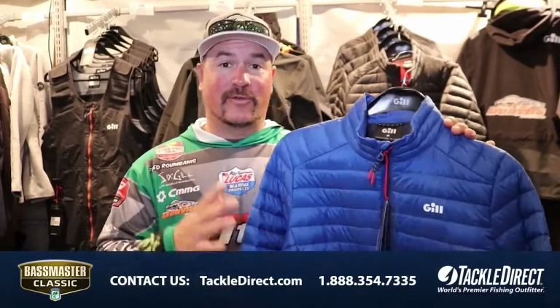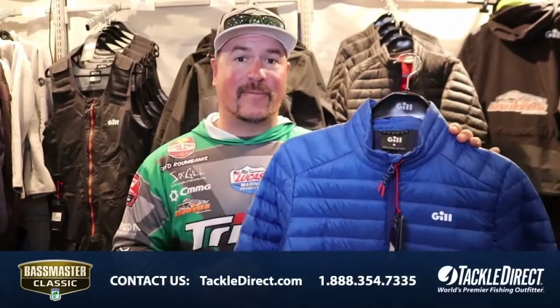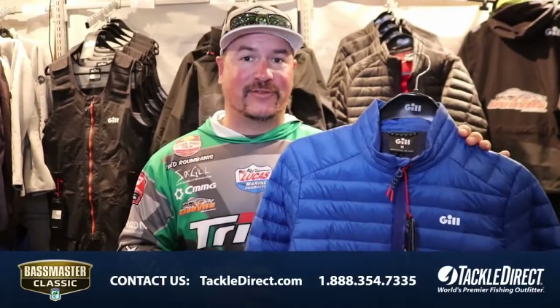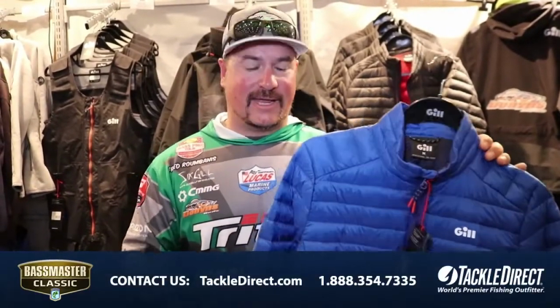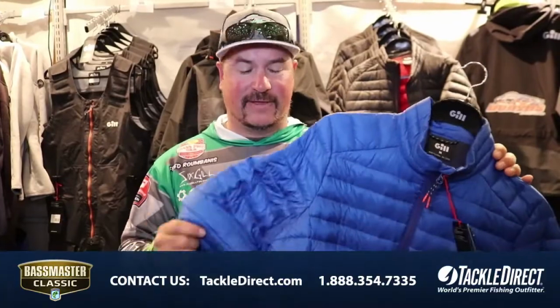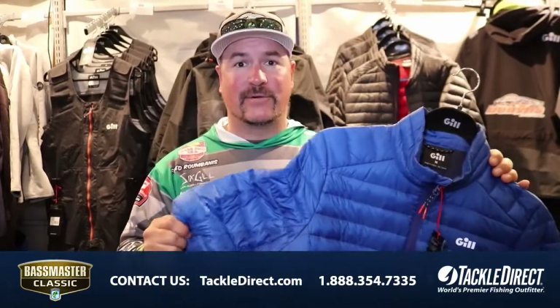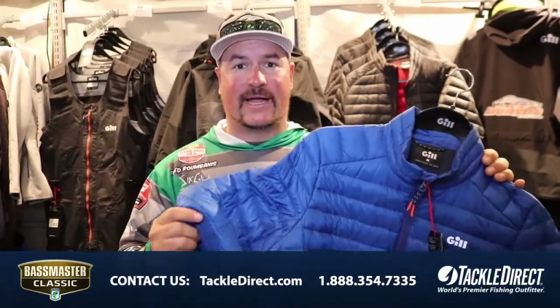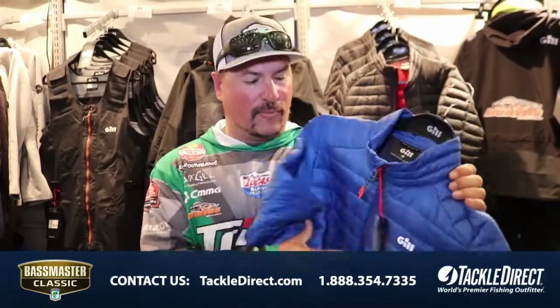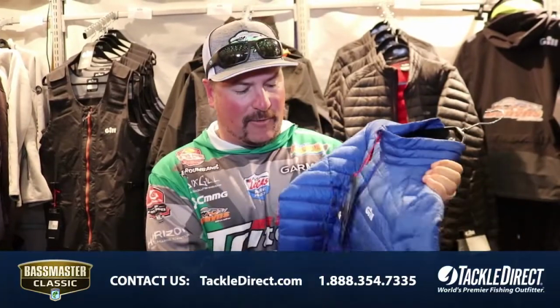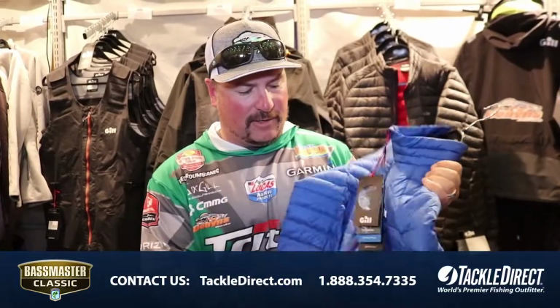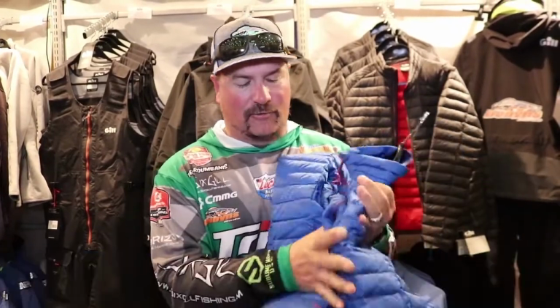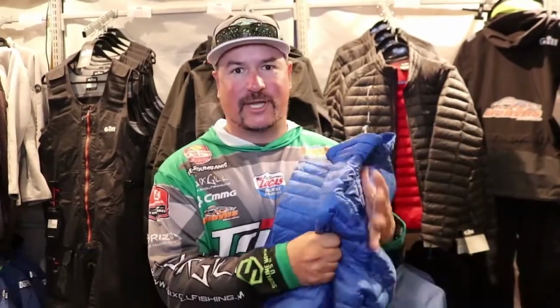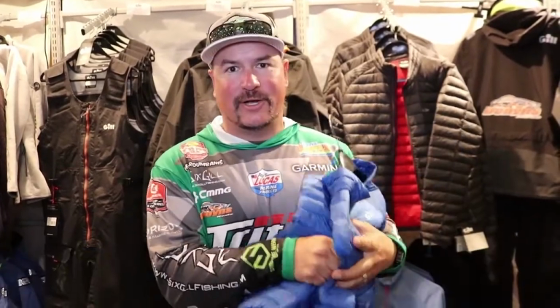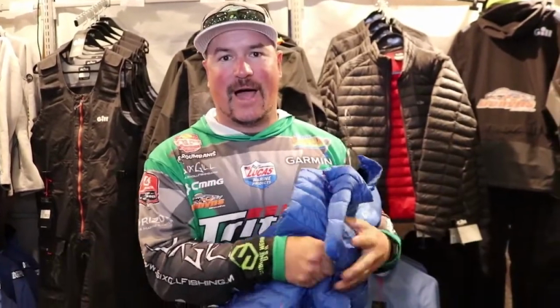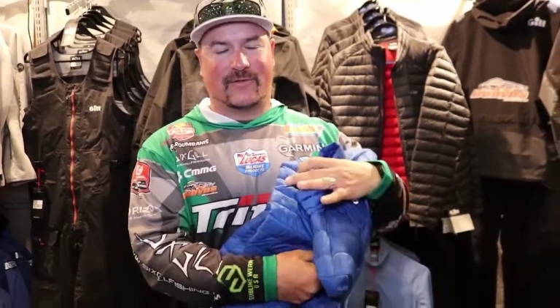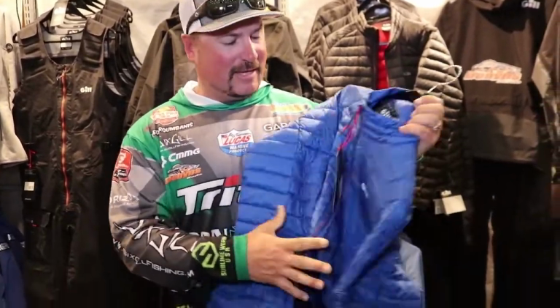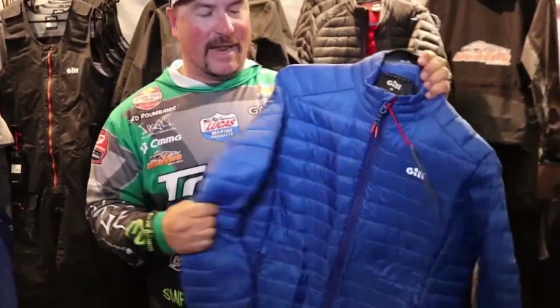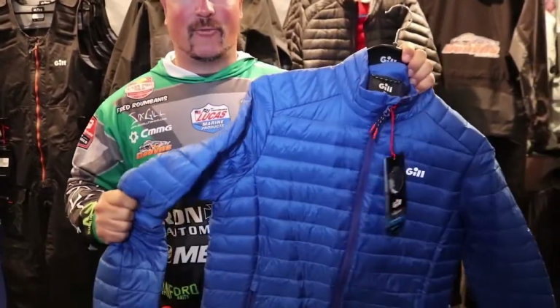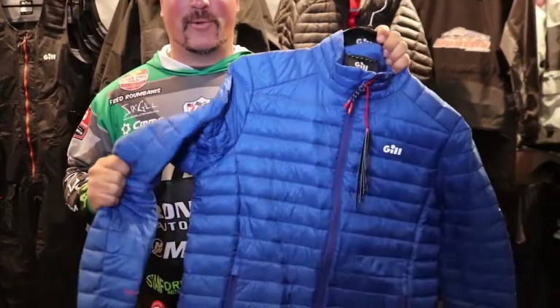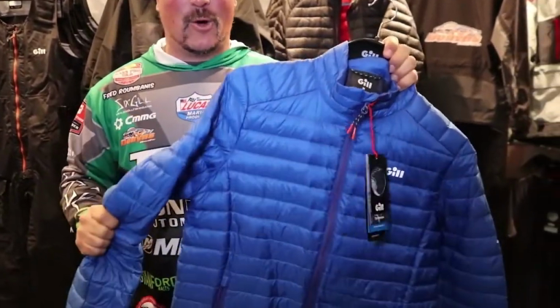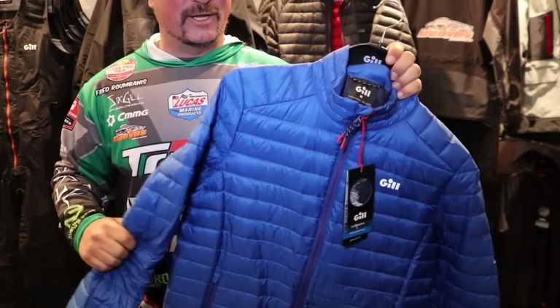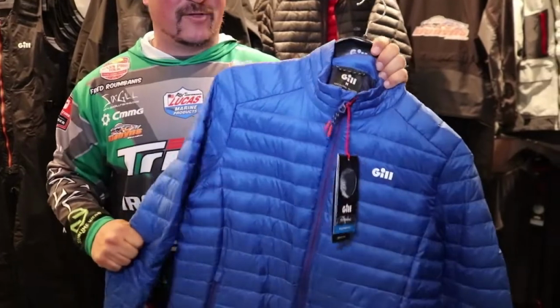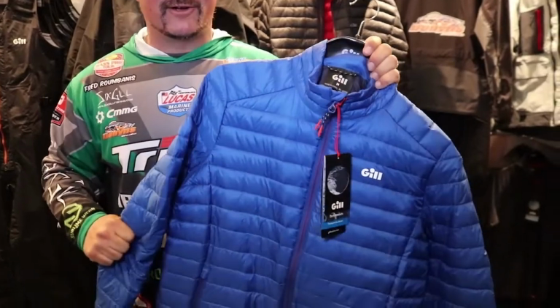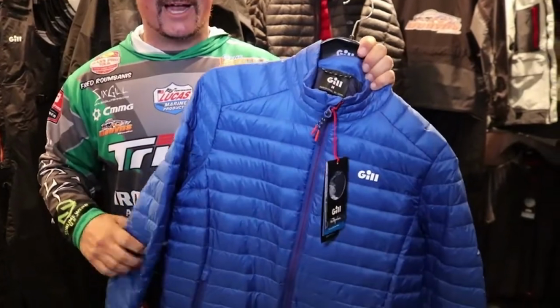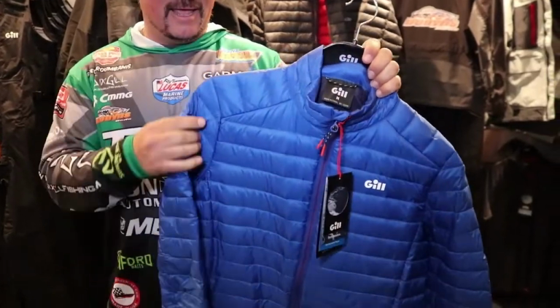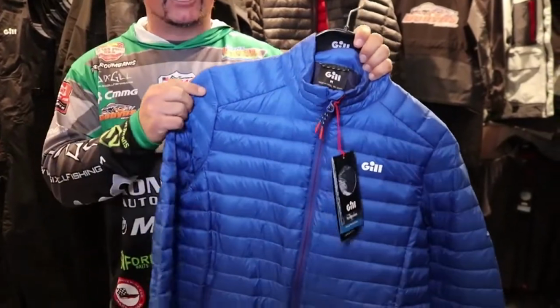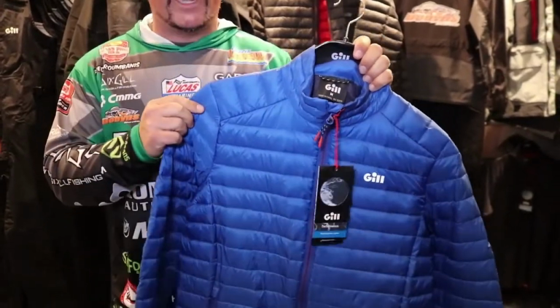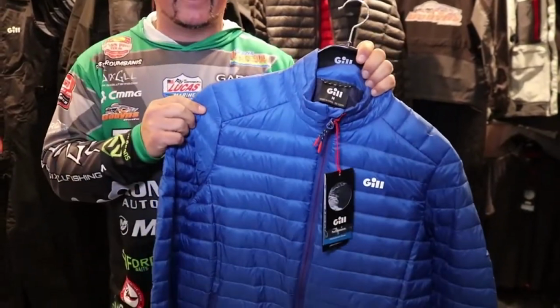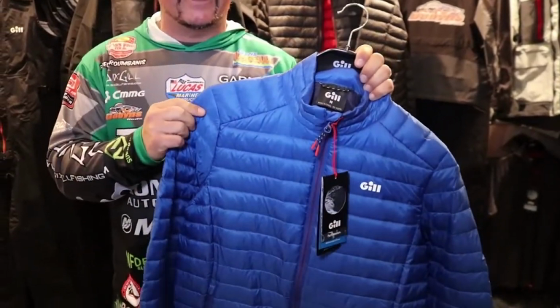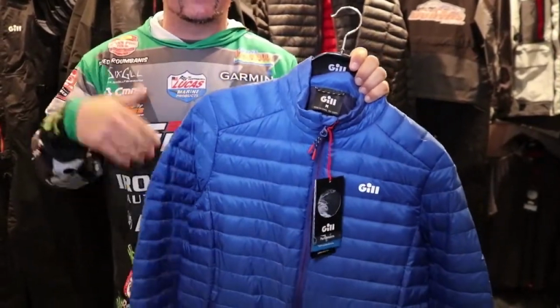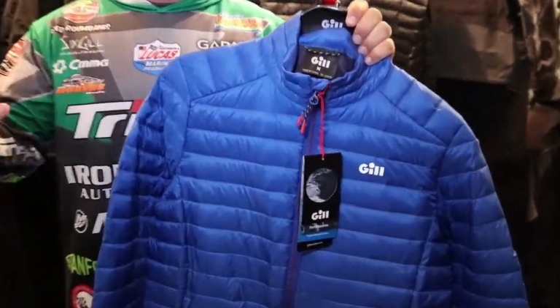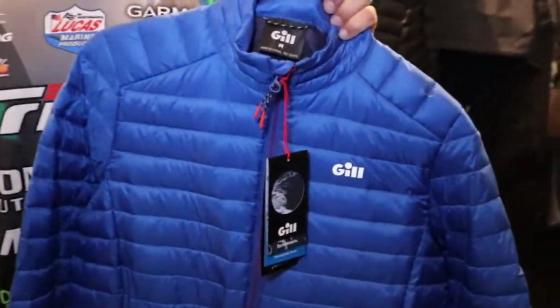What's nice about this jacket is it's a down jacket, super lightweight. You can scrunch it up, put it in your boxes, keep it out of the way. But when it's cold and the sun starts shining, it actually radiates the heat and allows you to get warmer.